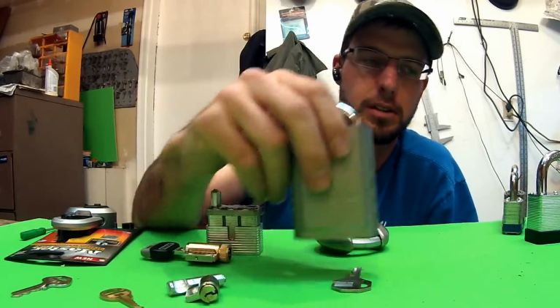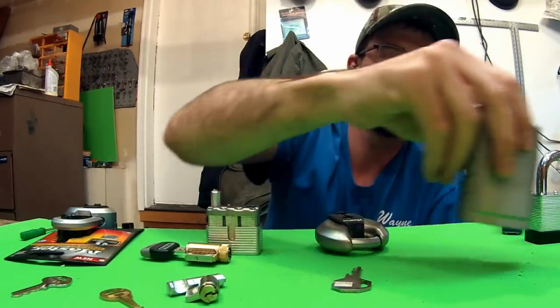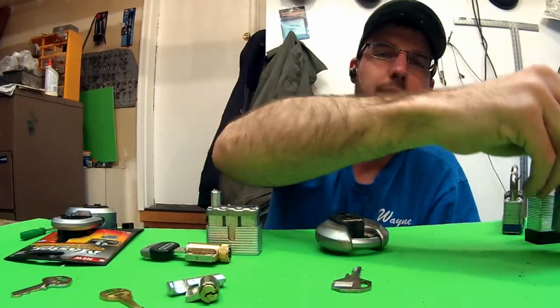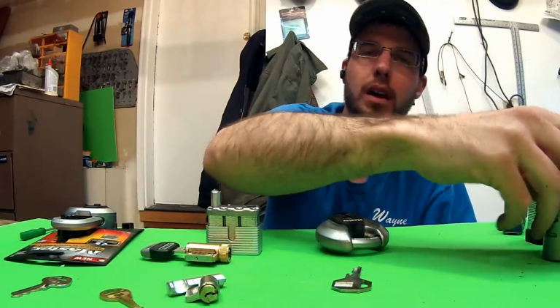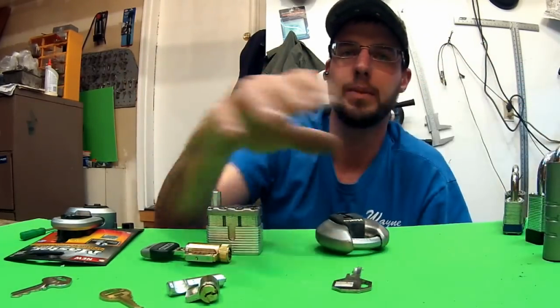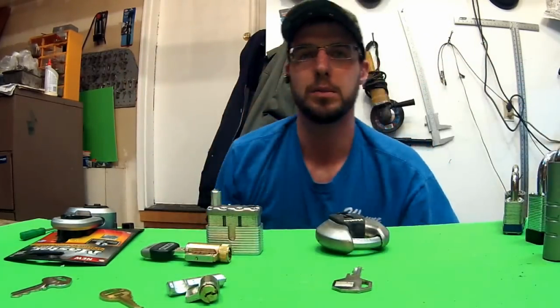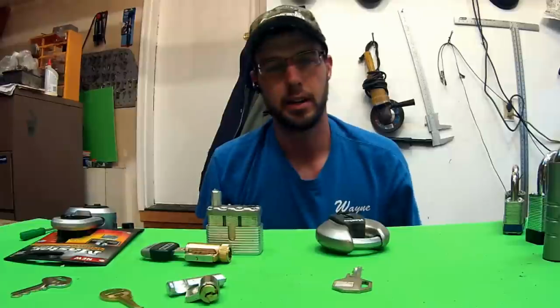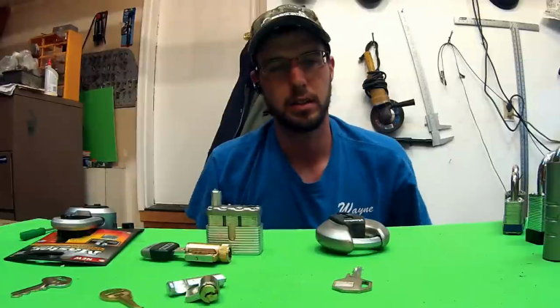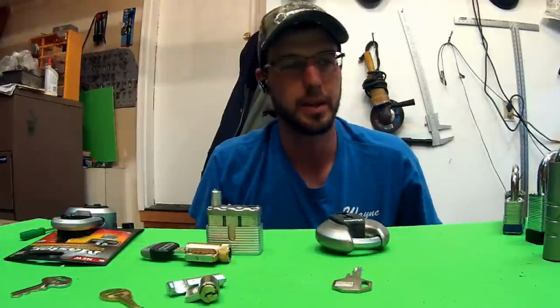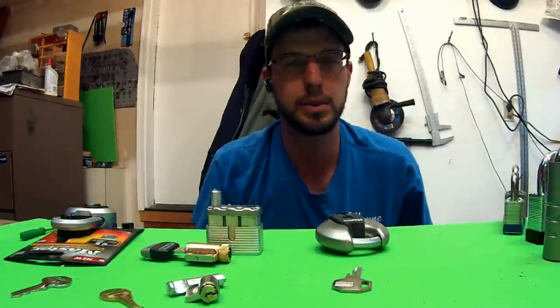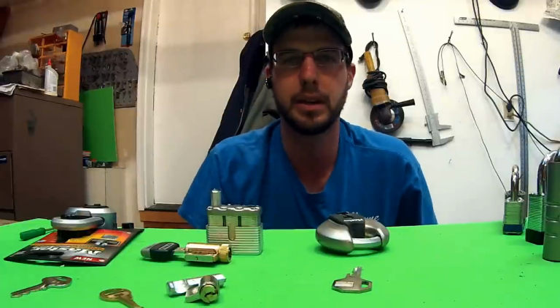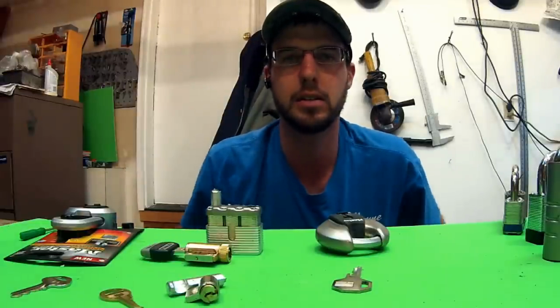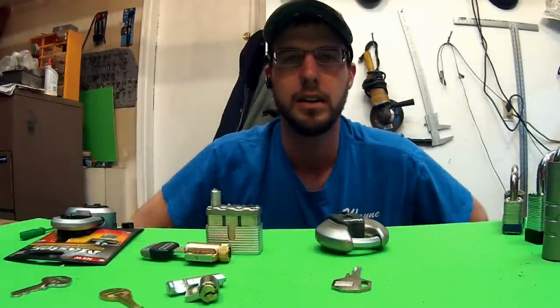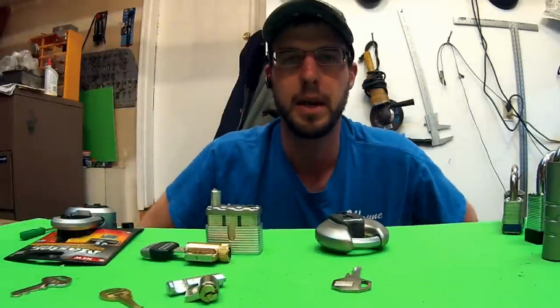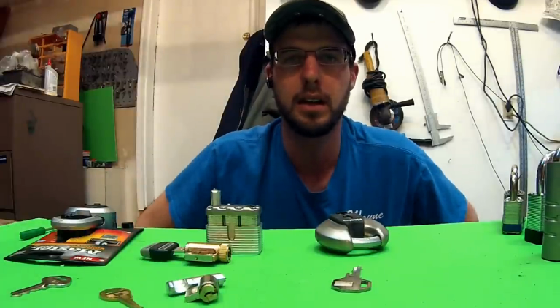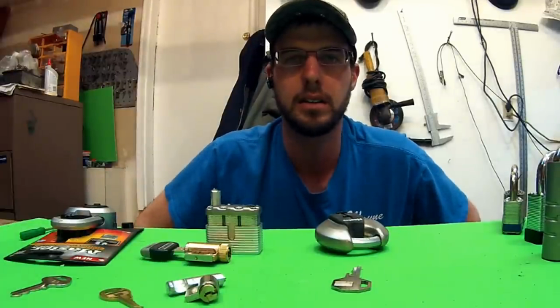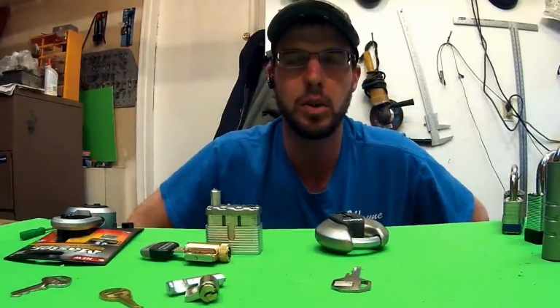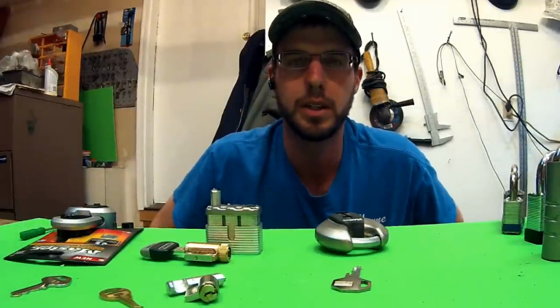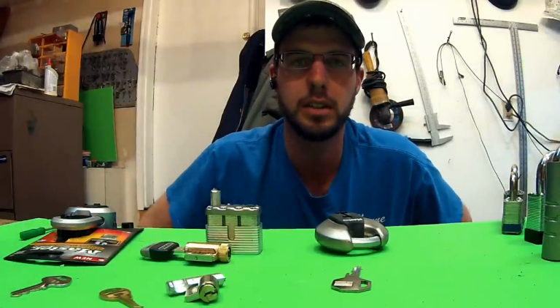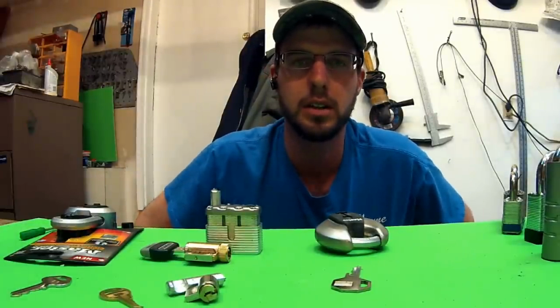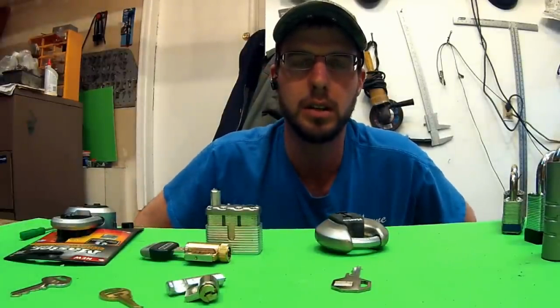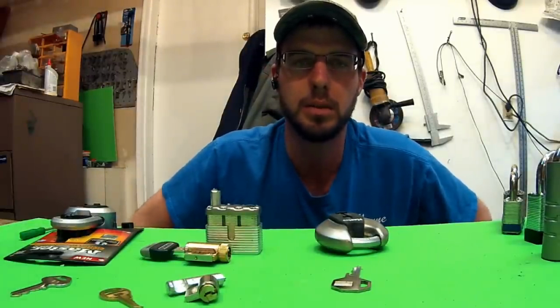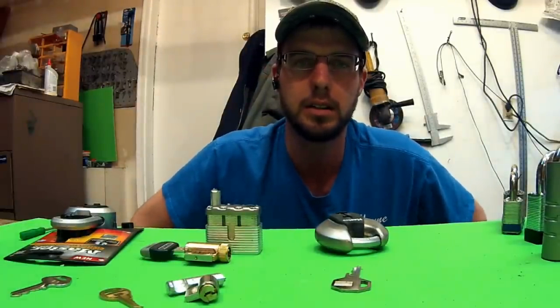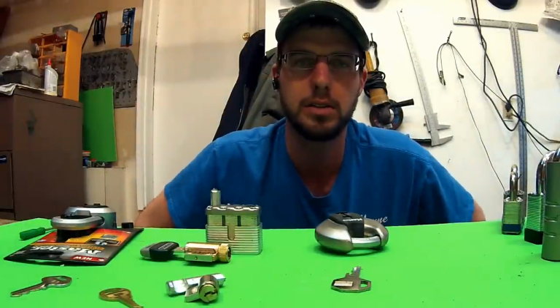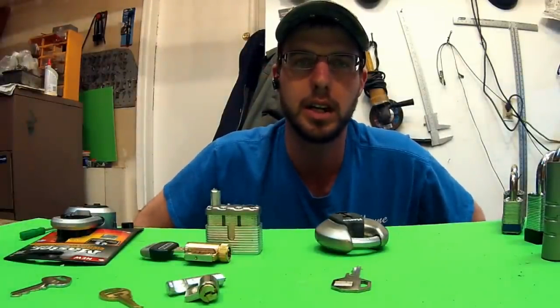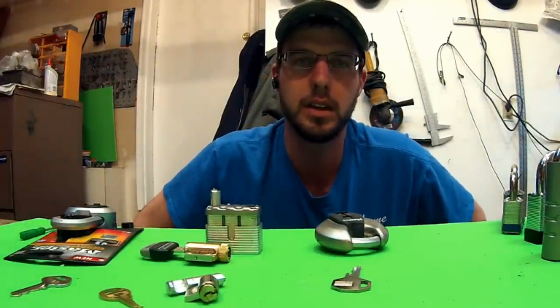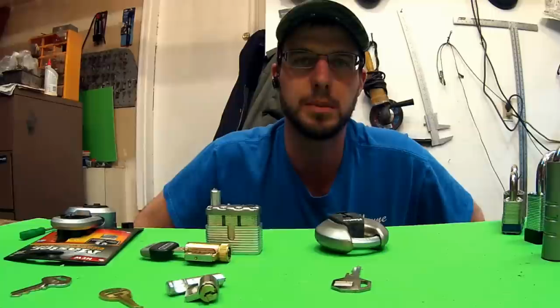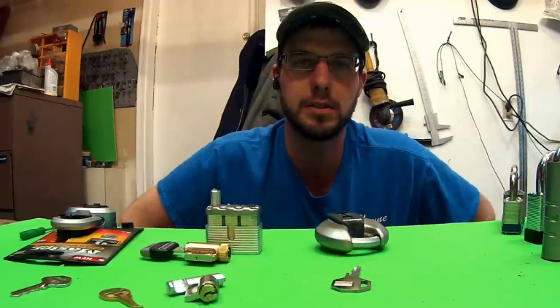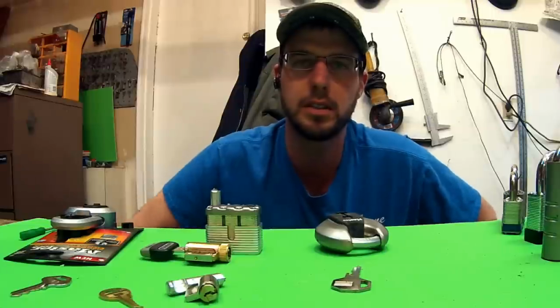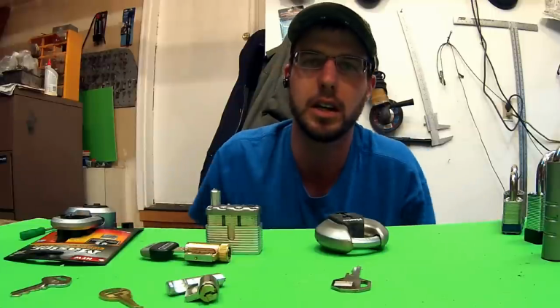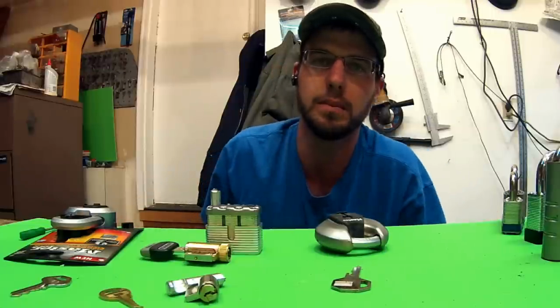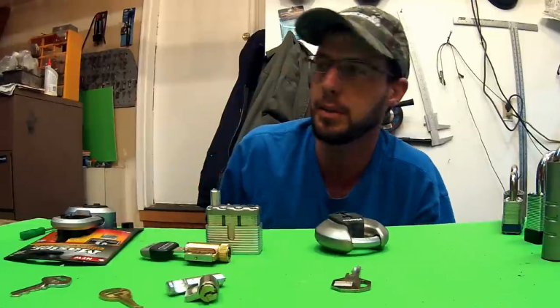I hope that helps you pick your next padlock. For more information, go to www.TricountyLocksmithService.com. Thank you.